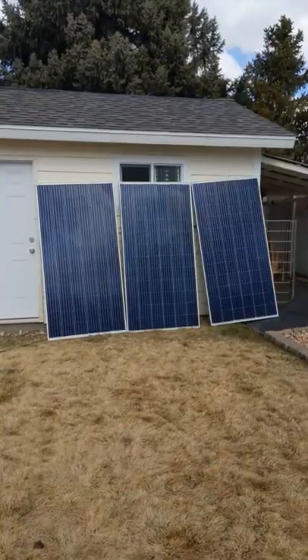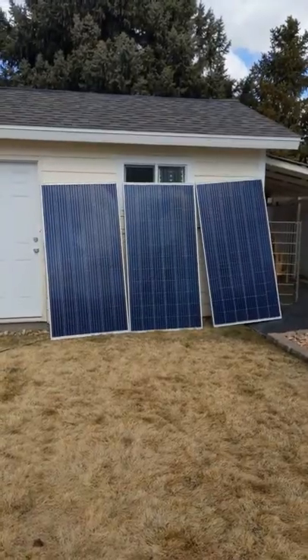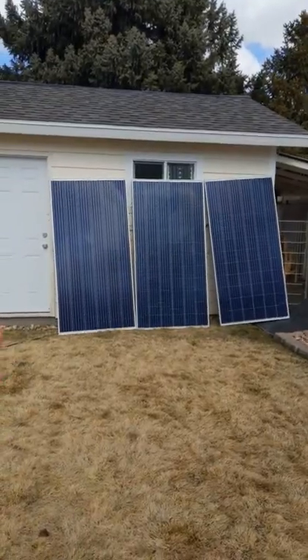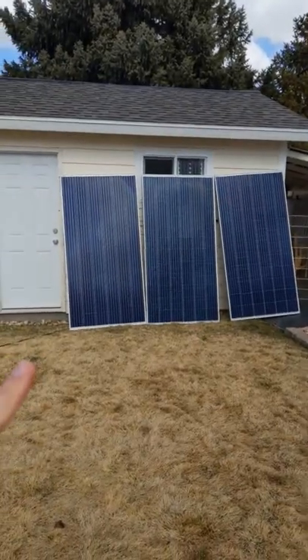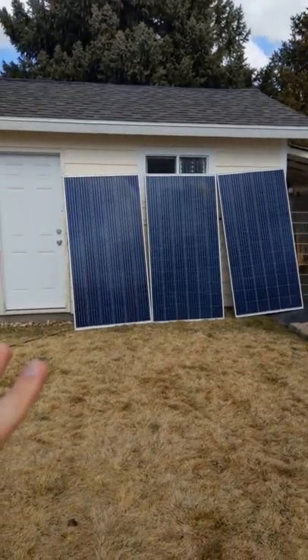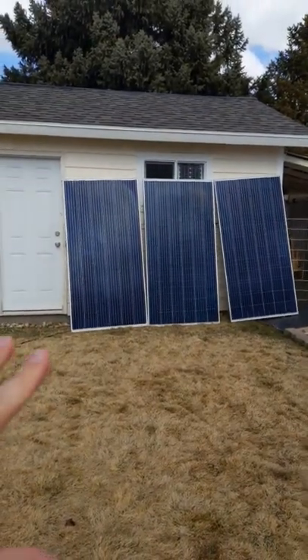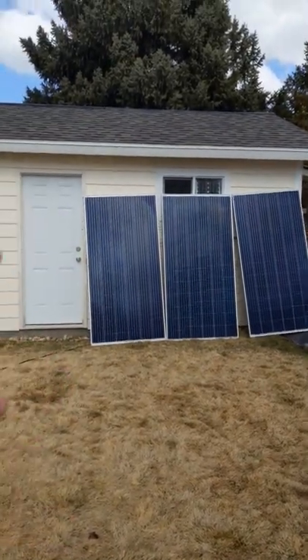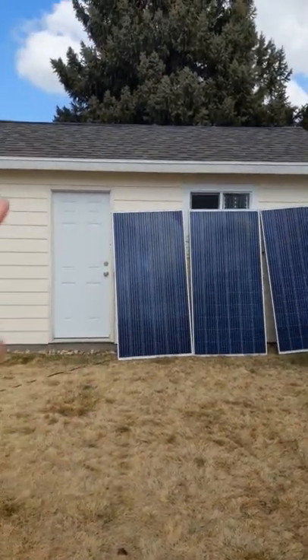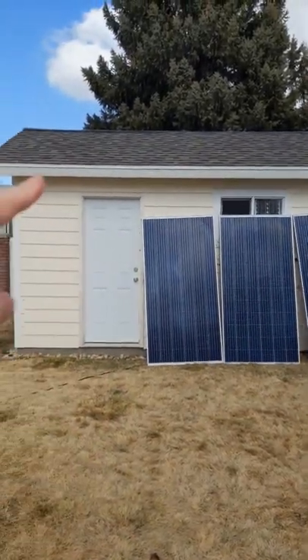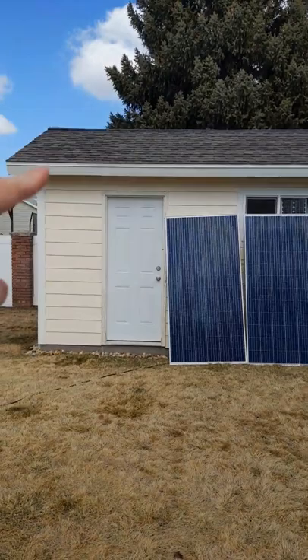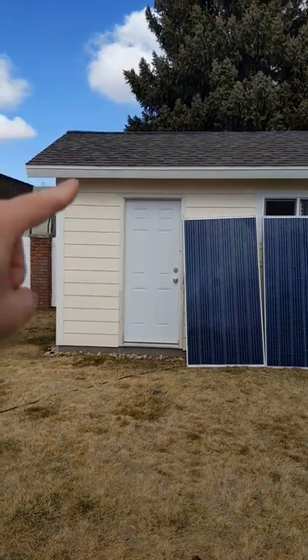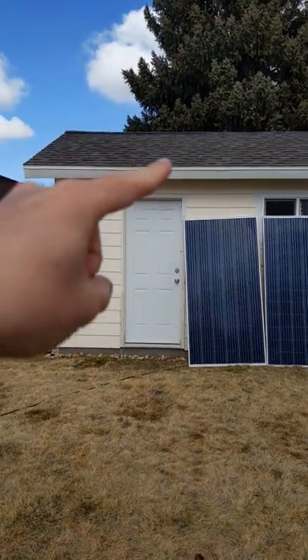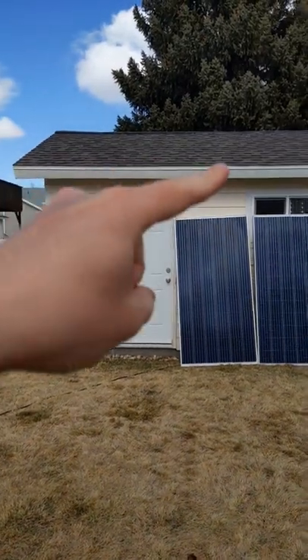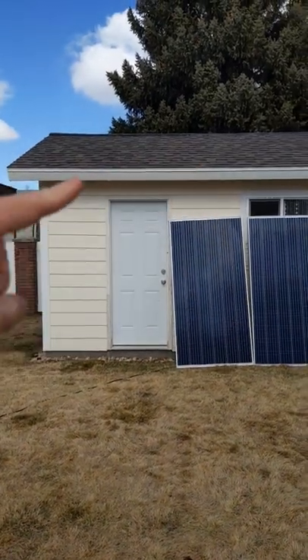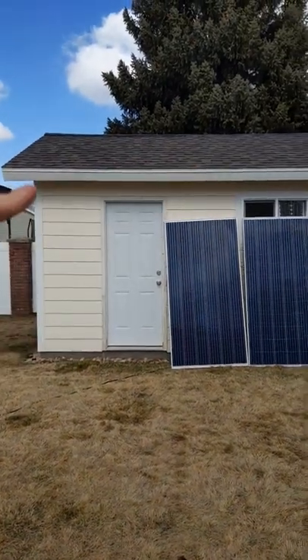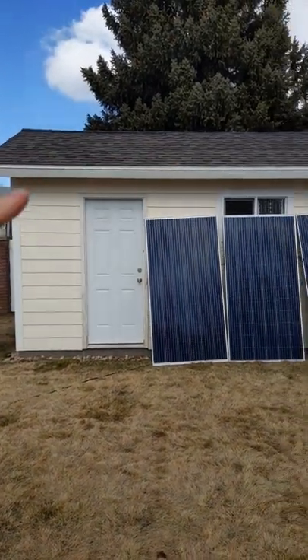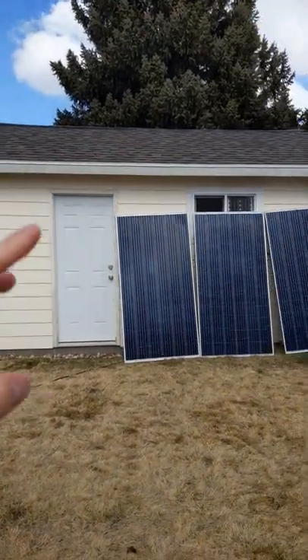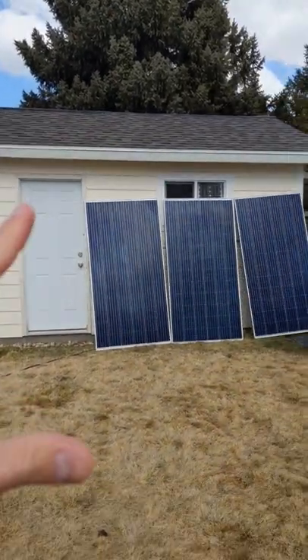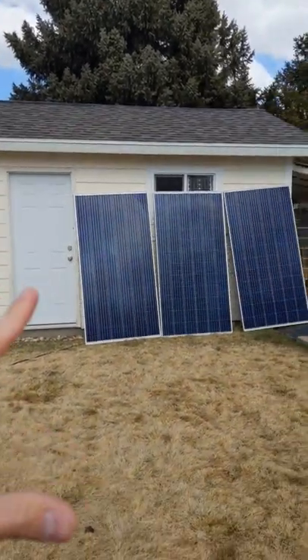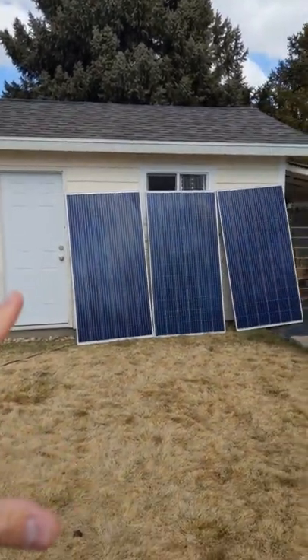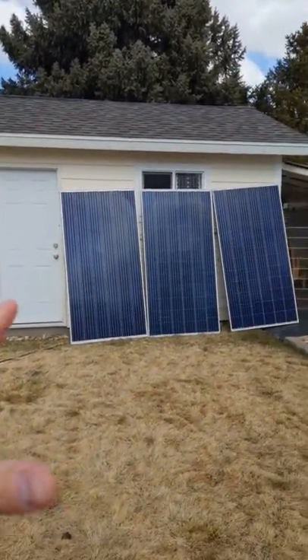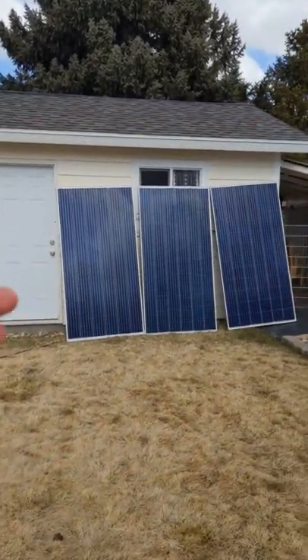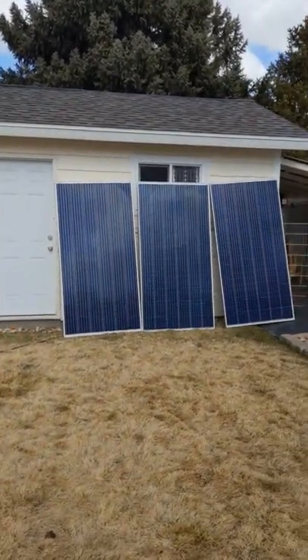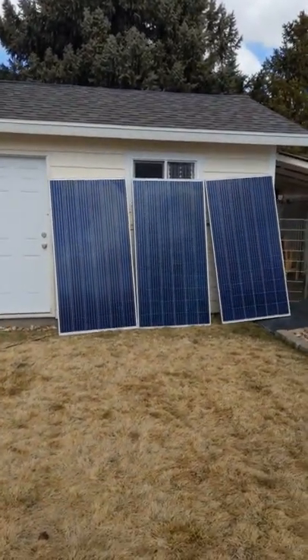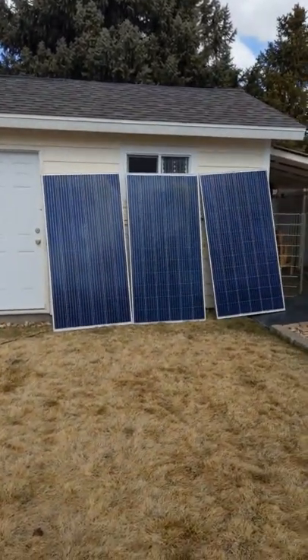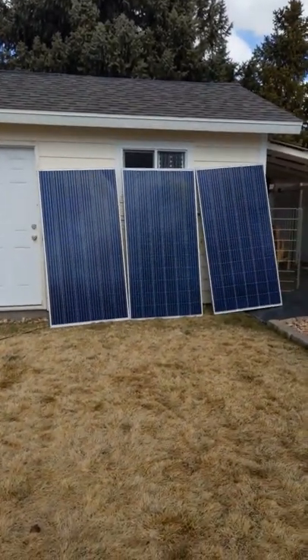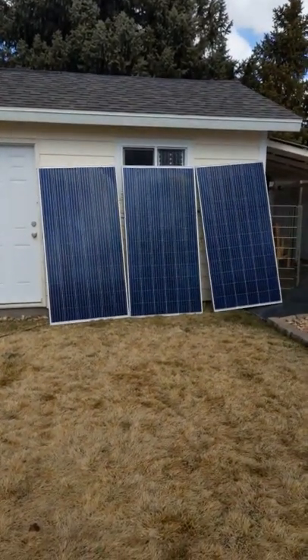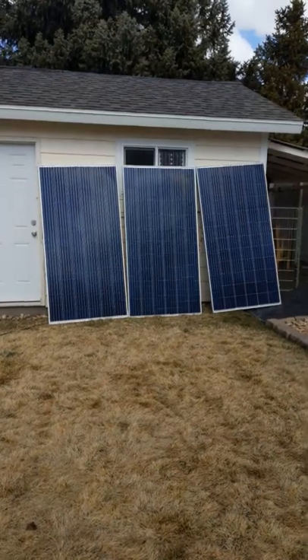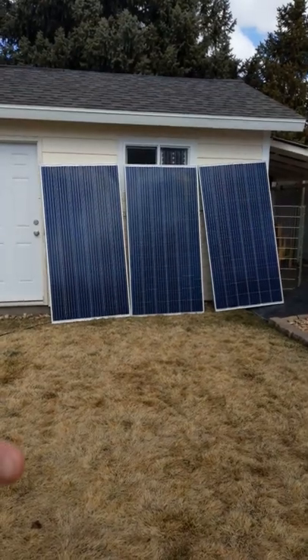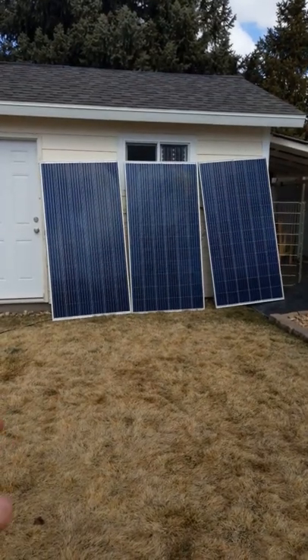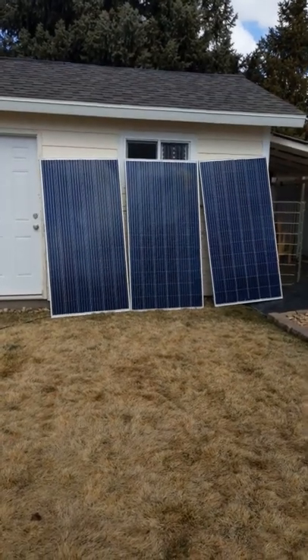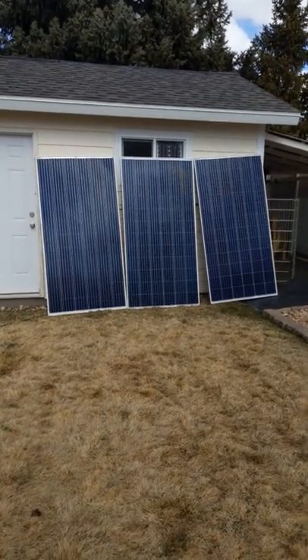My main plan for these solar panels is to put them up on my roof right here, so I can always have around 900 watts of solar for my power stations.